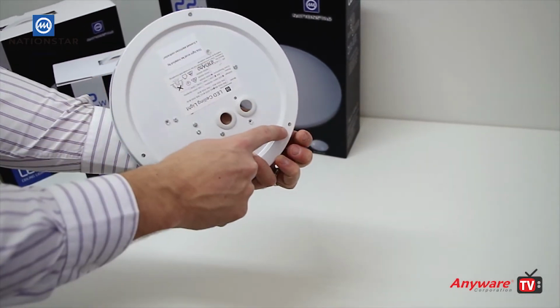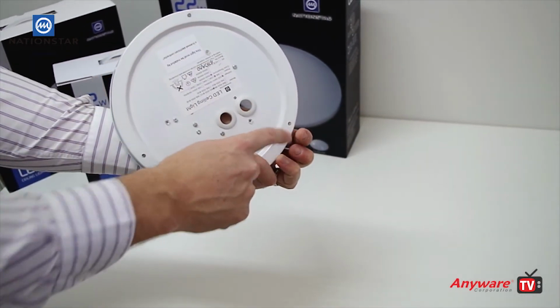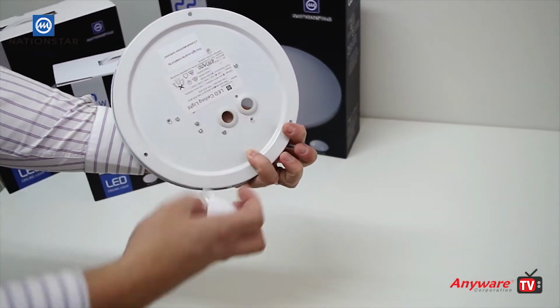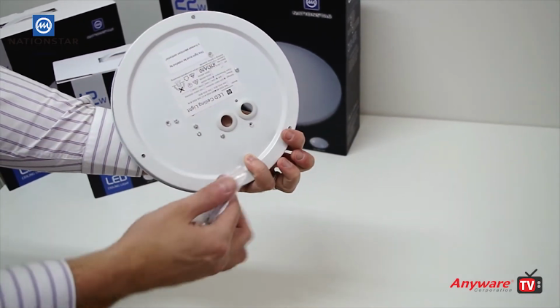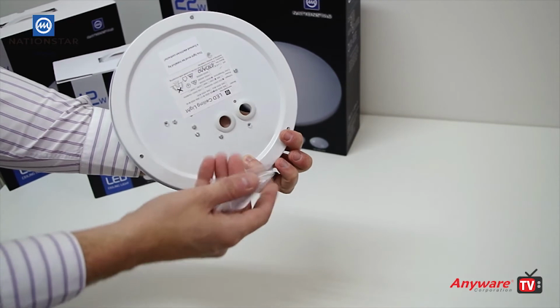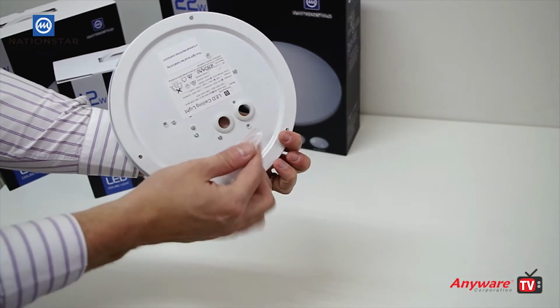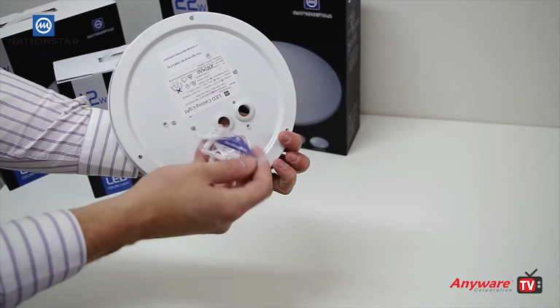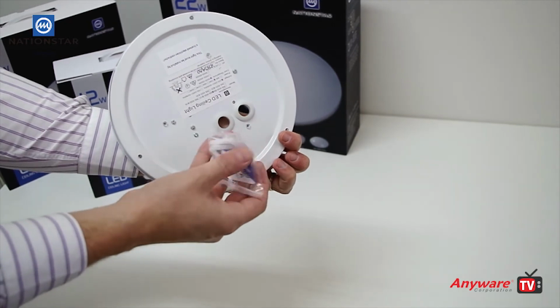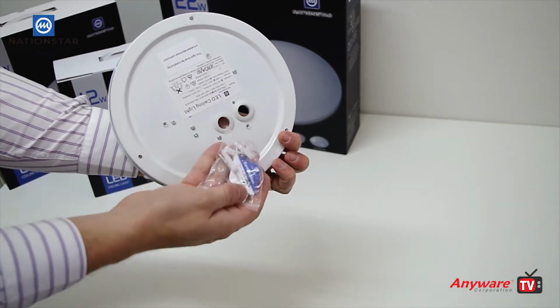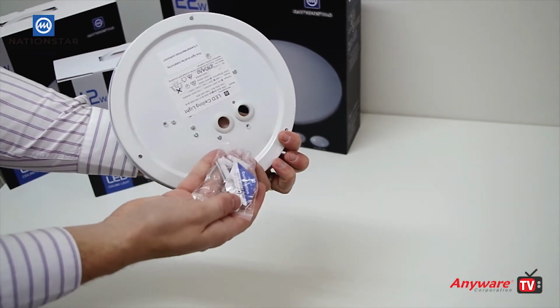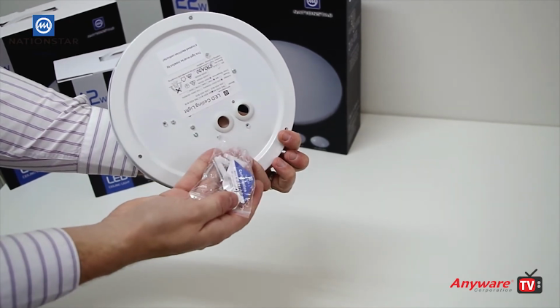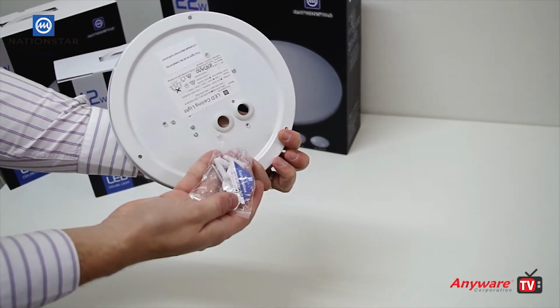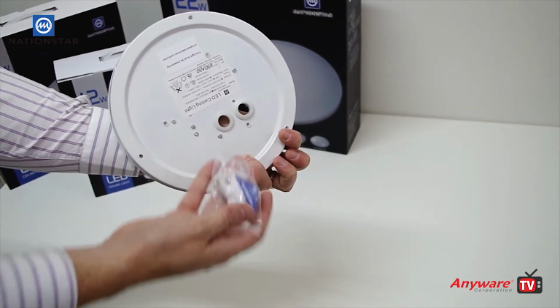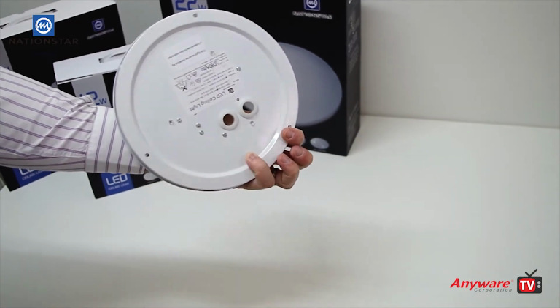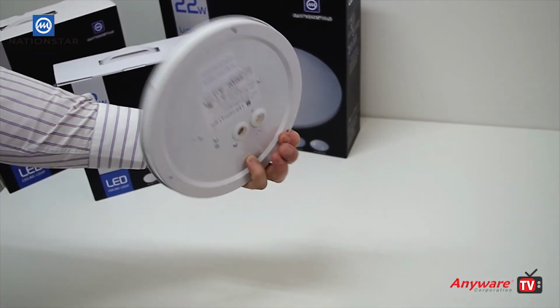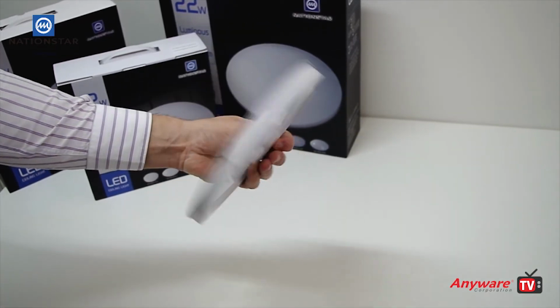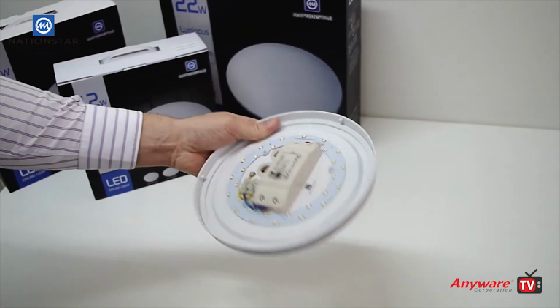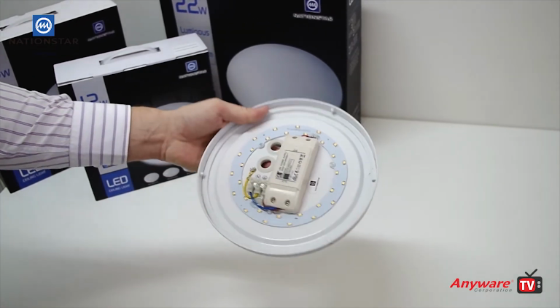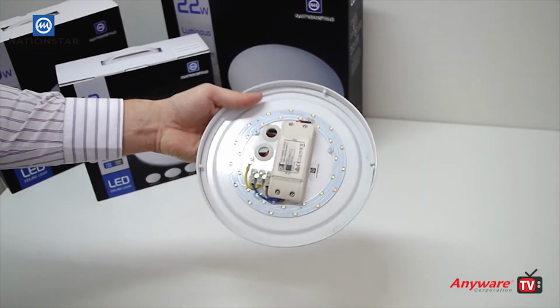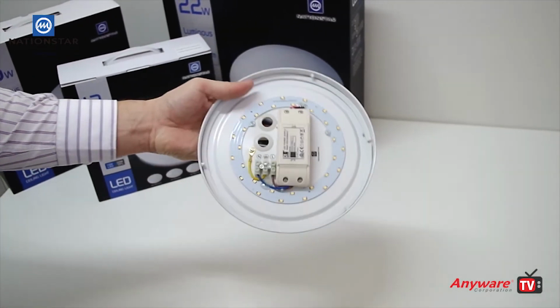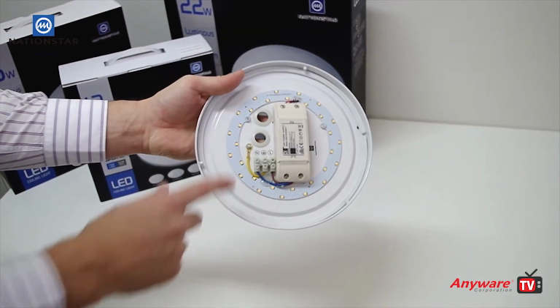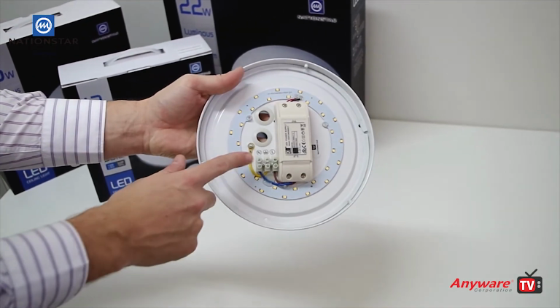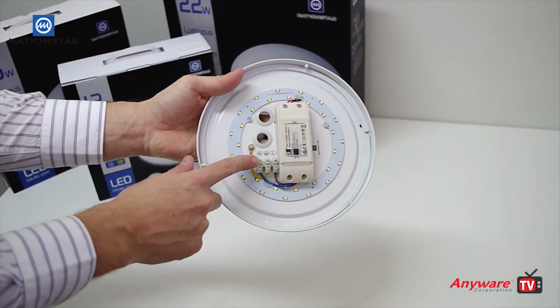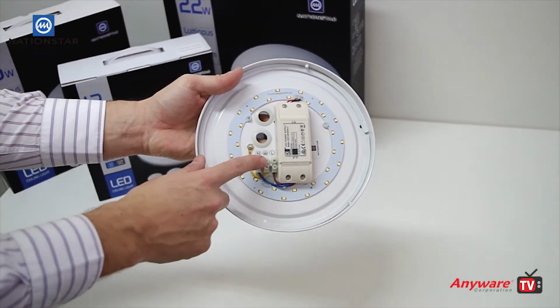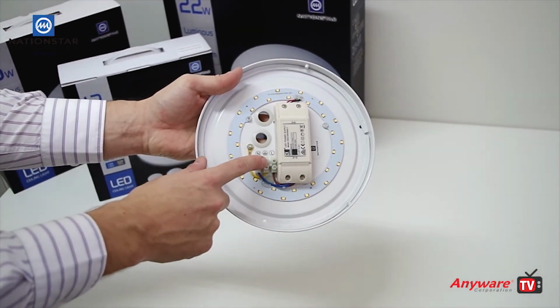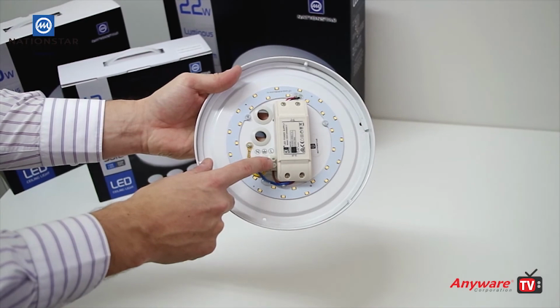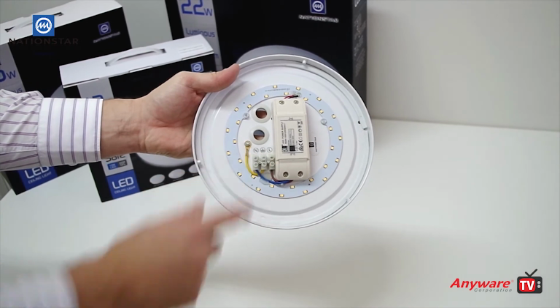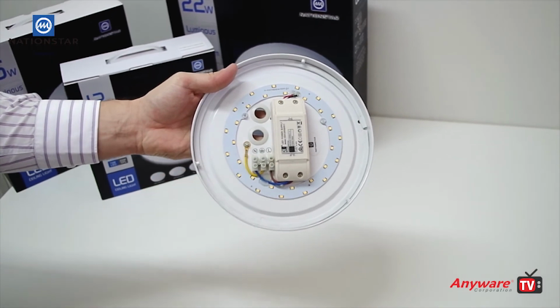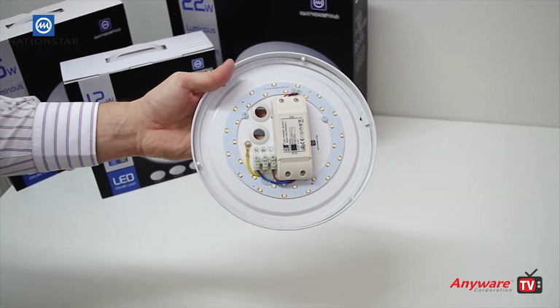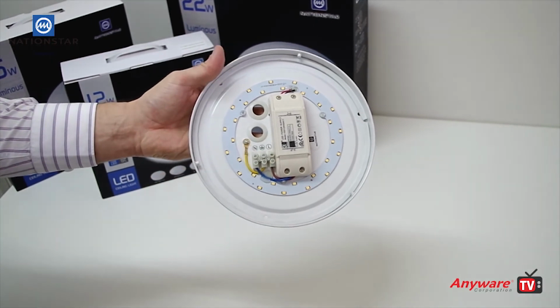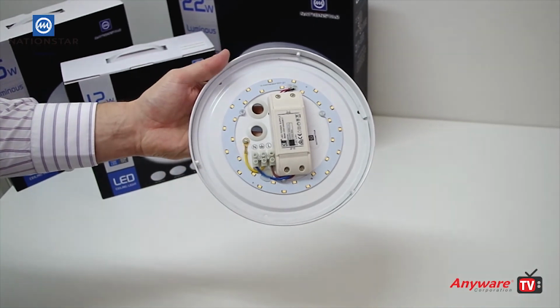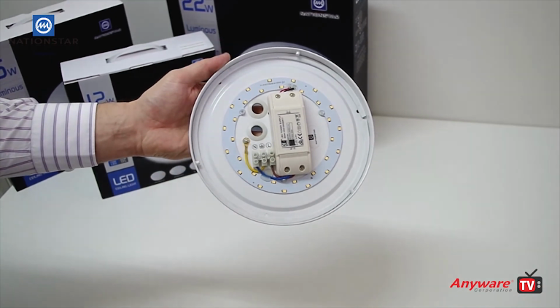There are three mounting holes and mounting screws are included. Please note installation by a qualified electrician is required.